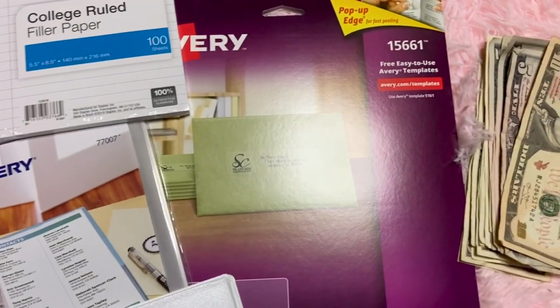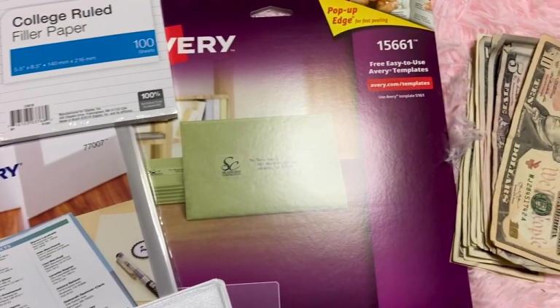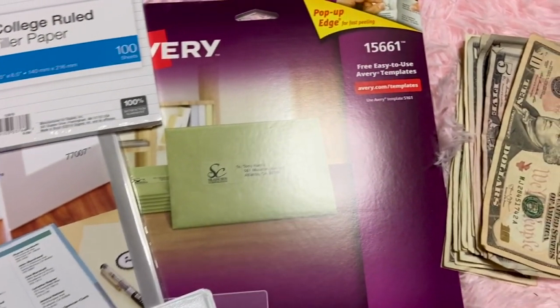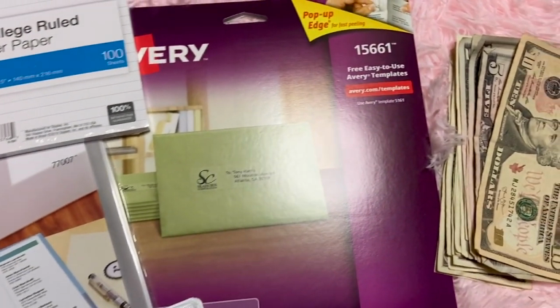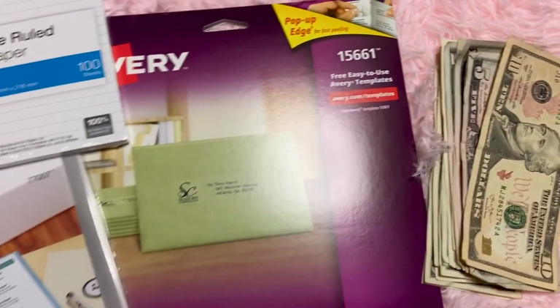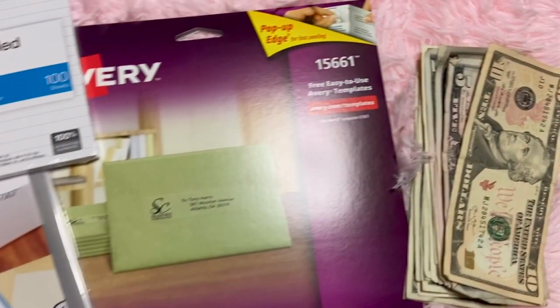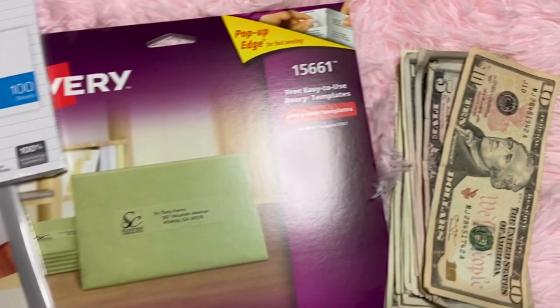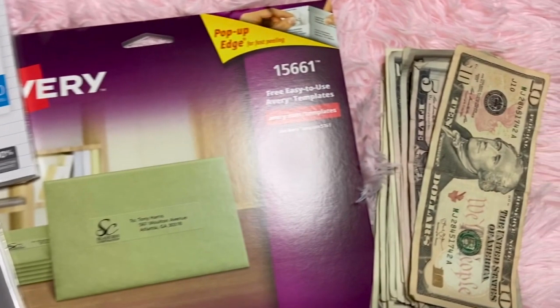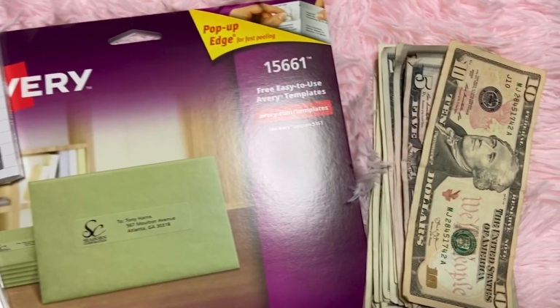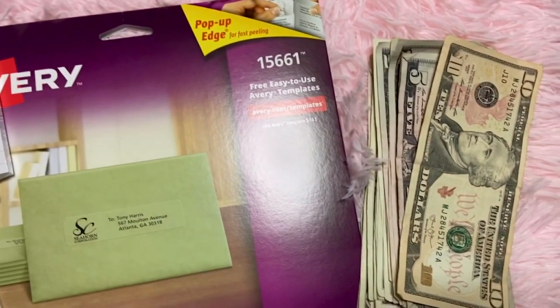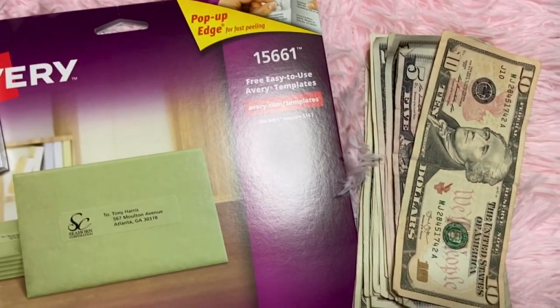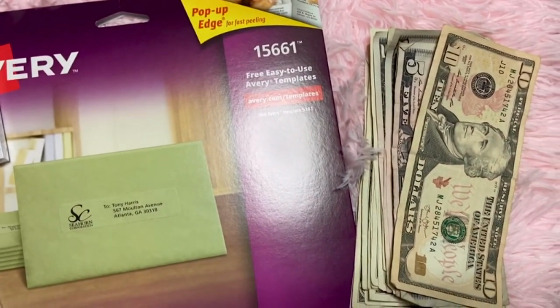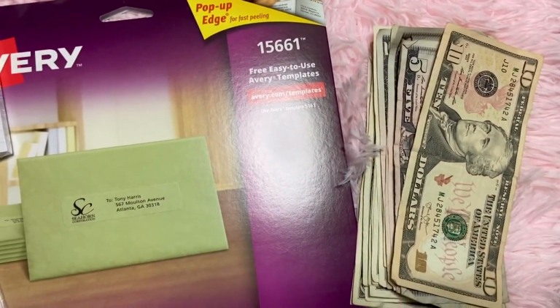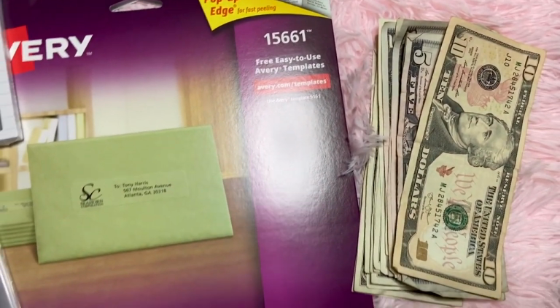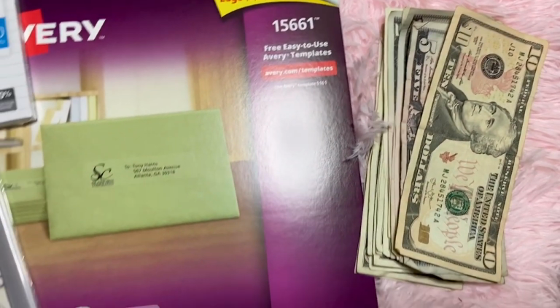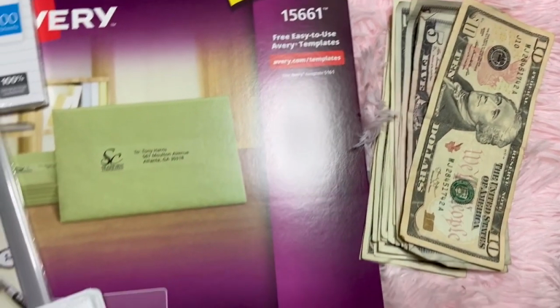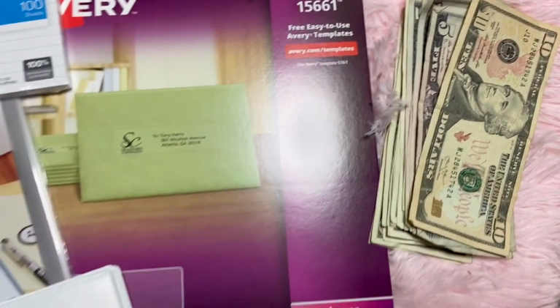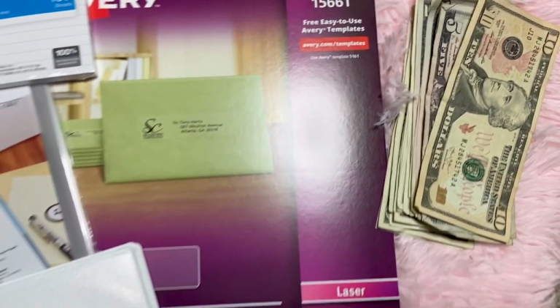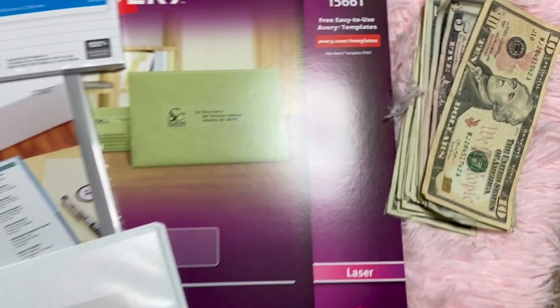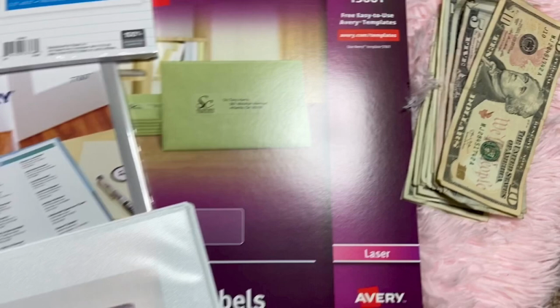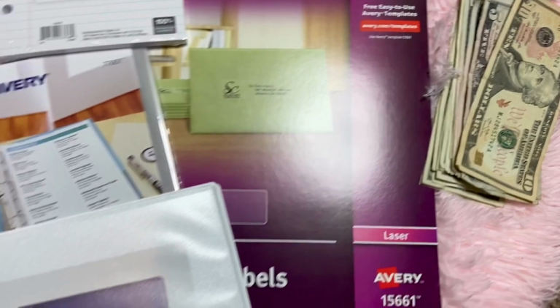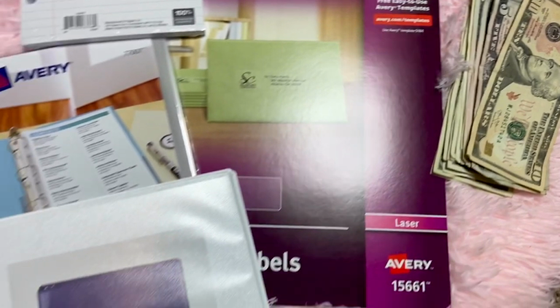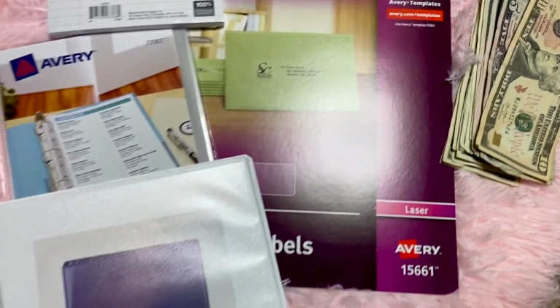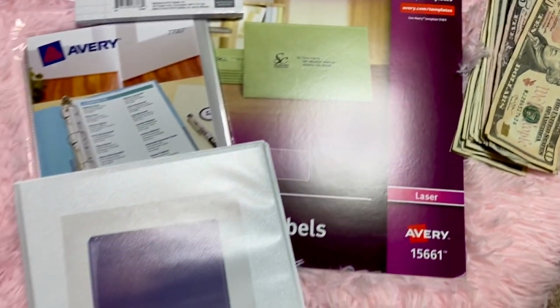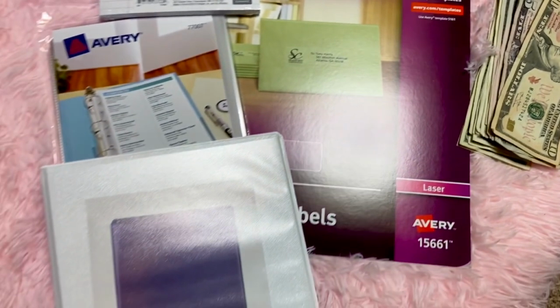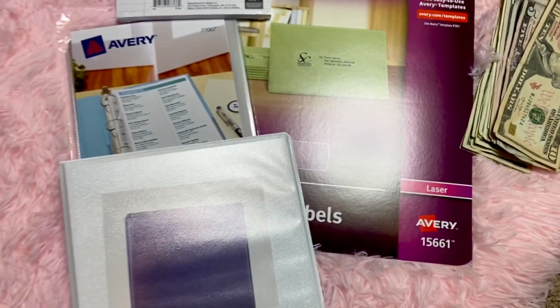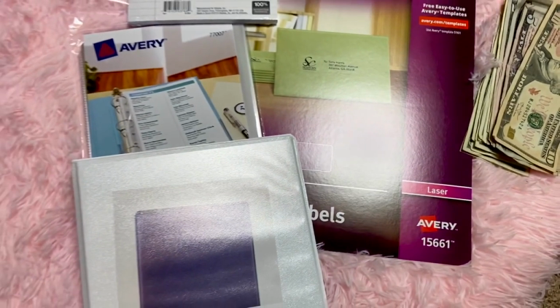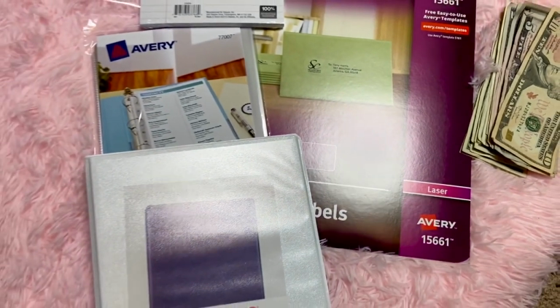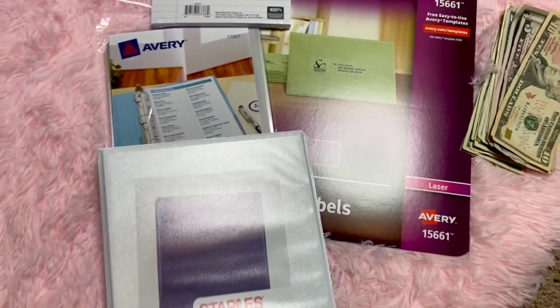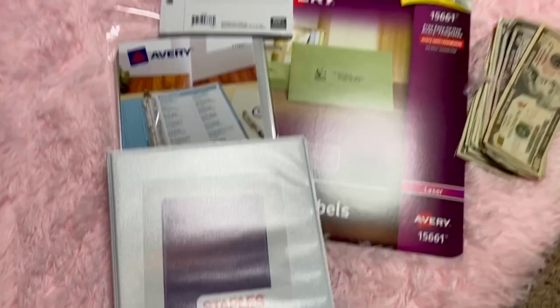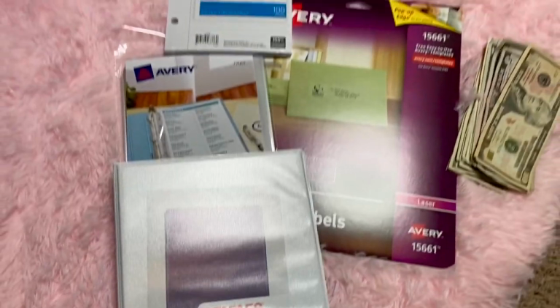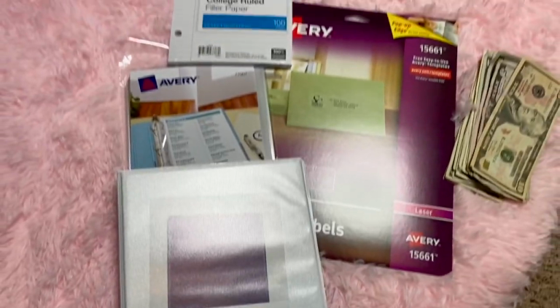I'm not going to use those stickers, and then I have some cash — I just got about $60 back, so I could start working on saving today.